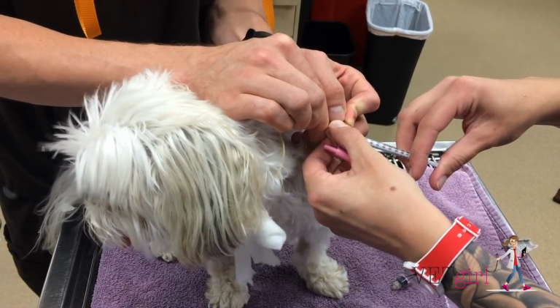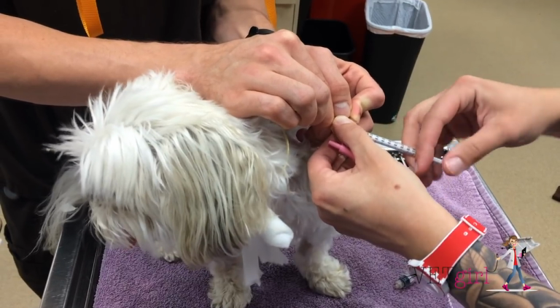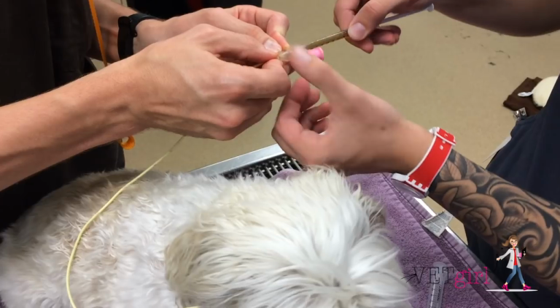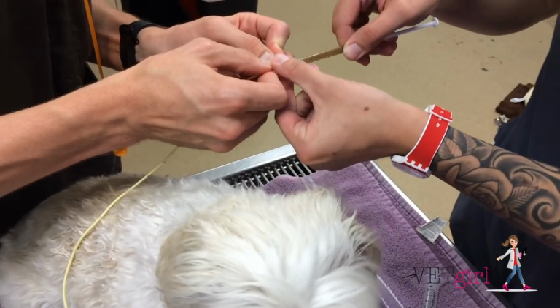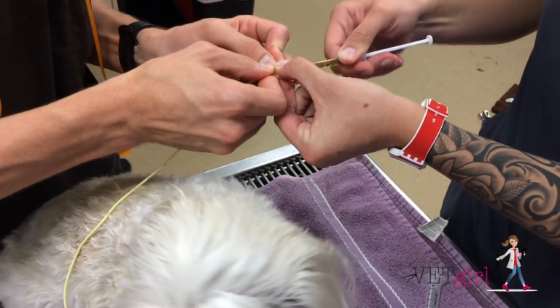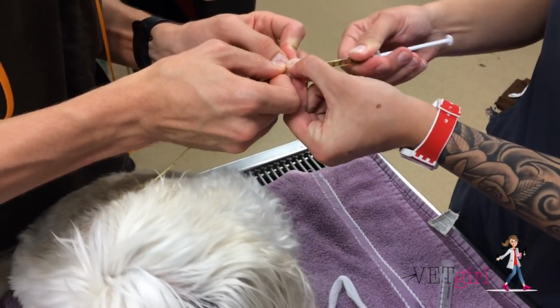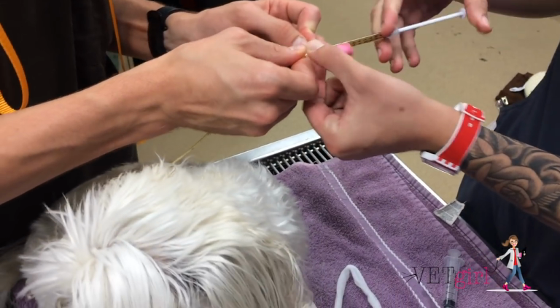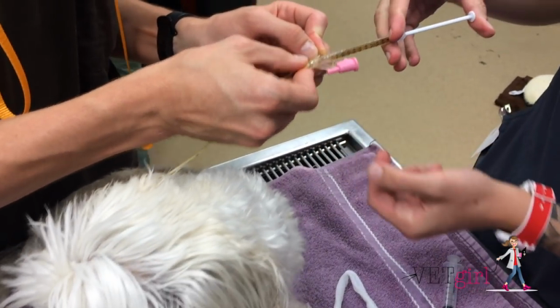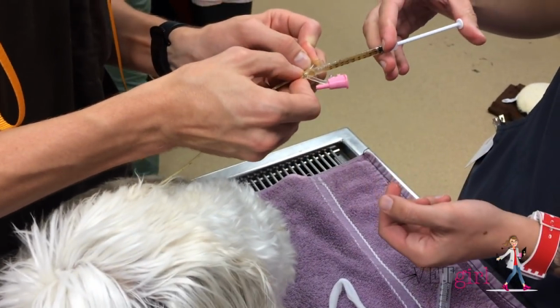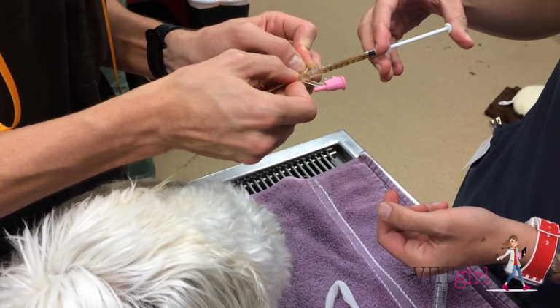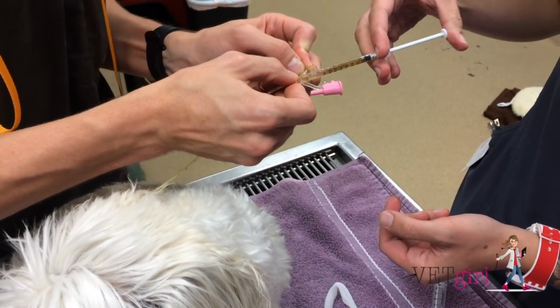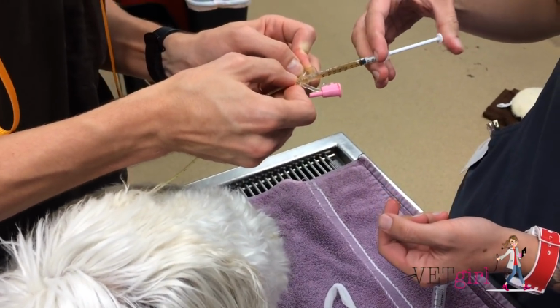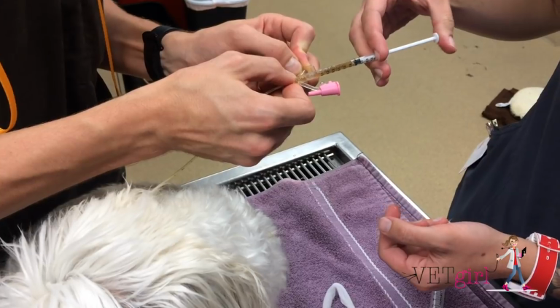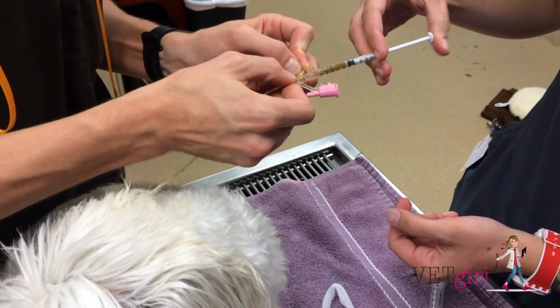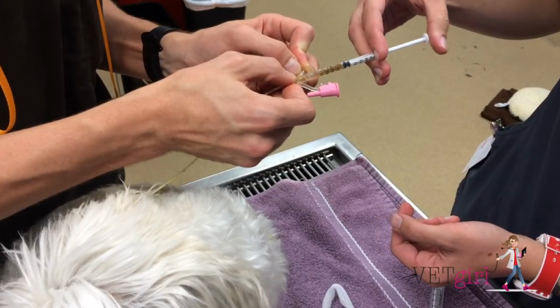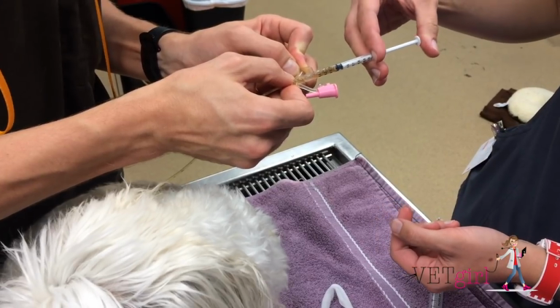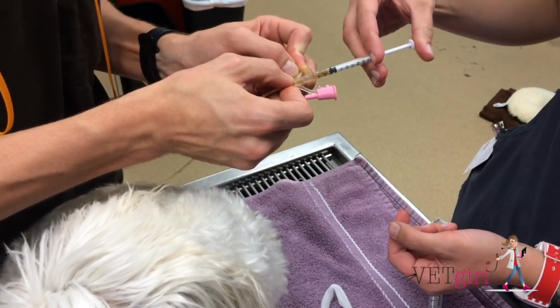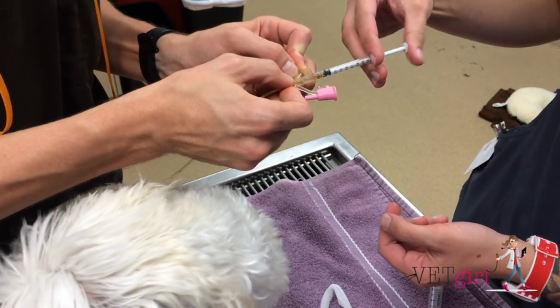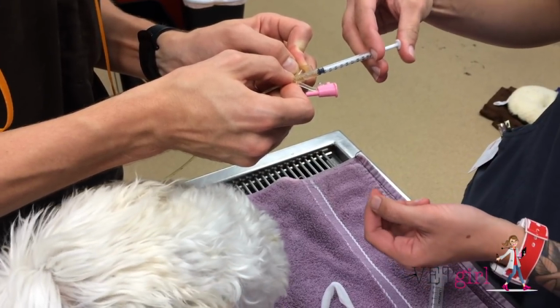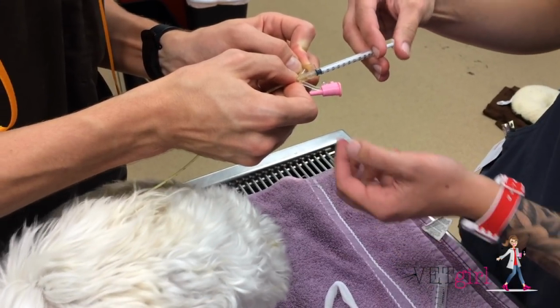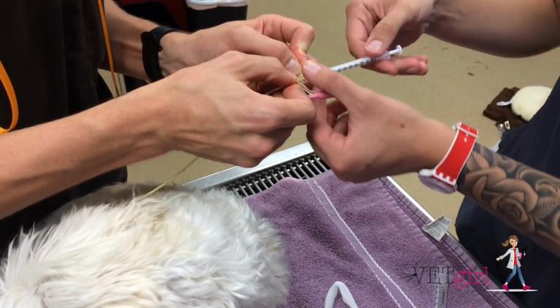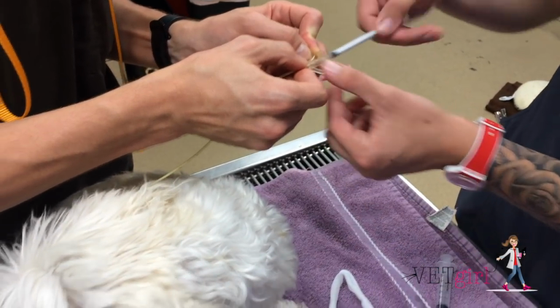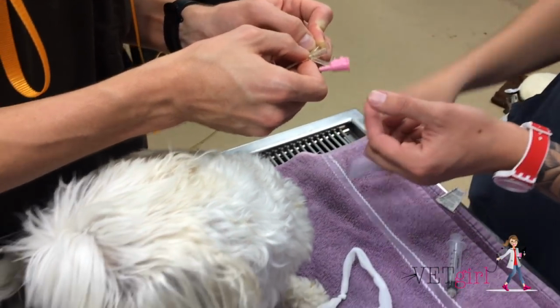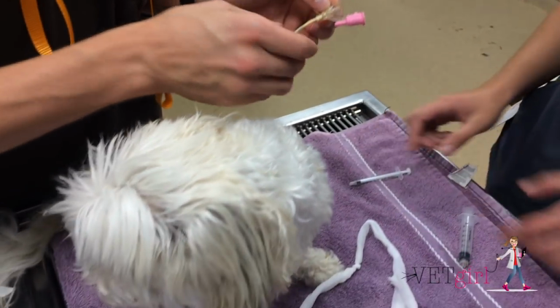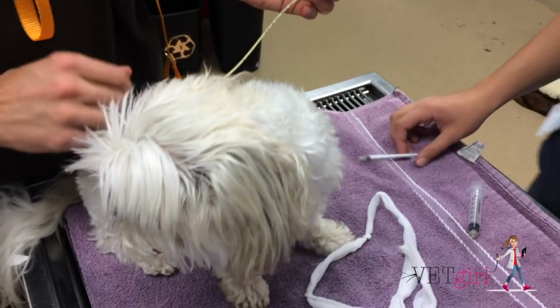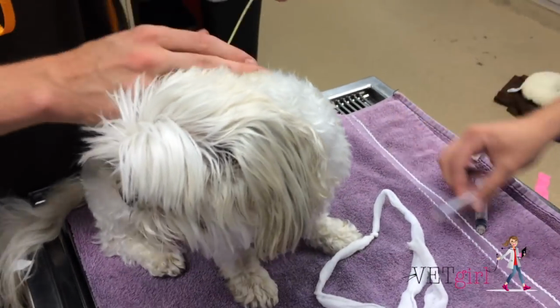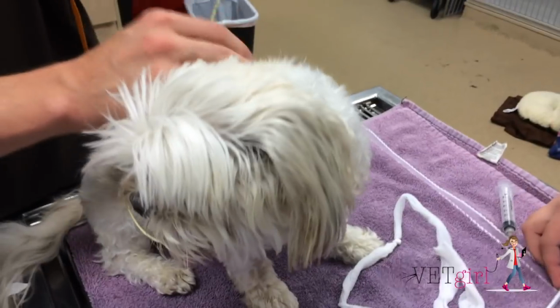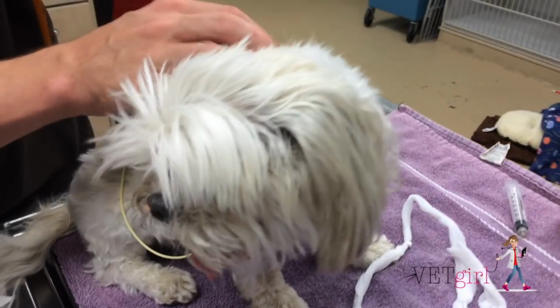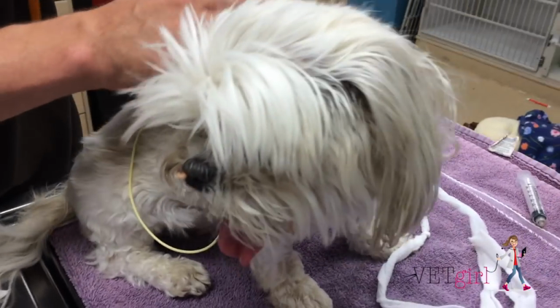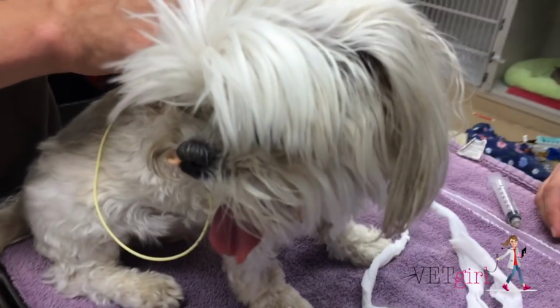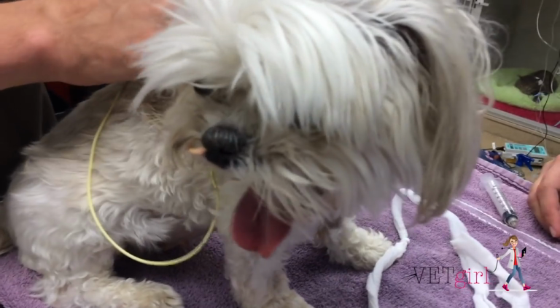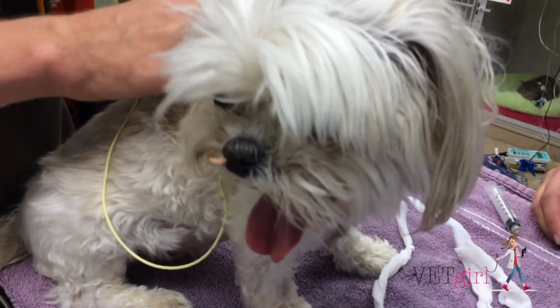Simply flush the soda into the feeding tube, let it sit for a minute or two, and then flush with water. This is a very simple technique you can teach pet owners to do to manage clogged feeding tubes at home too.